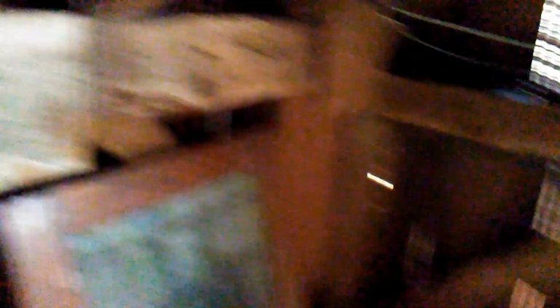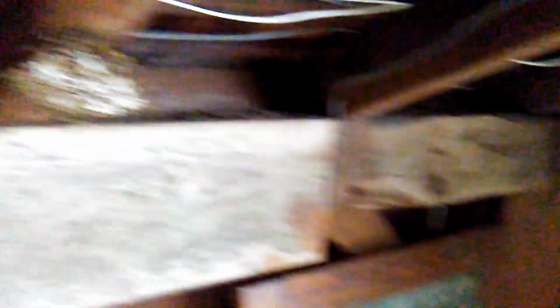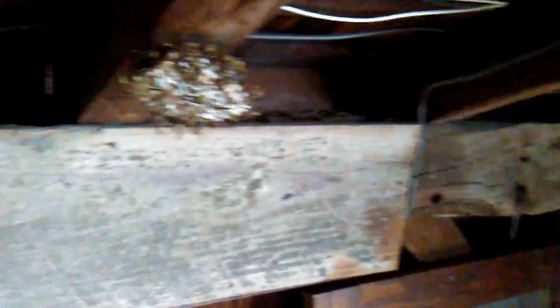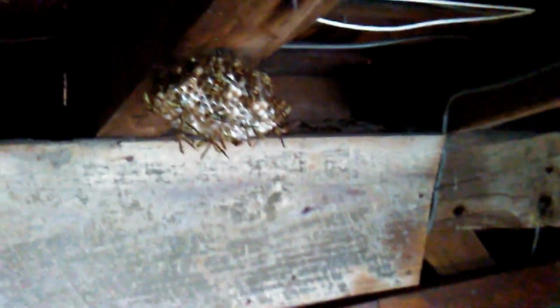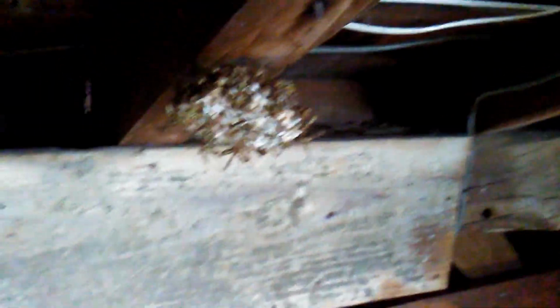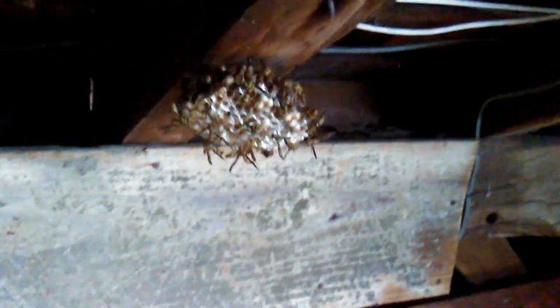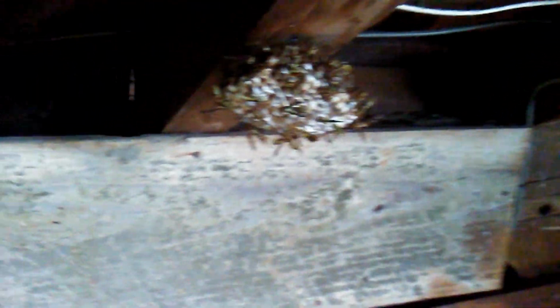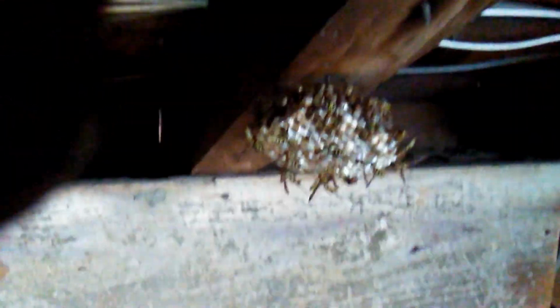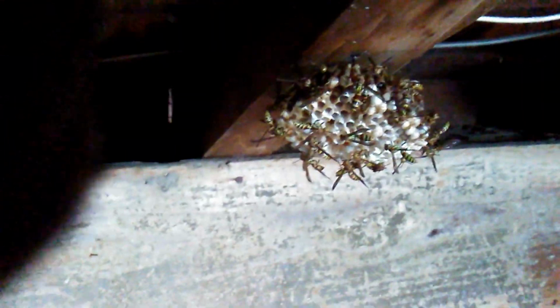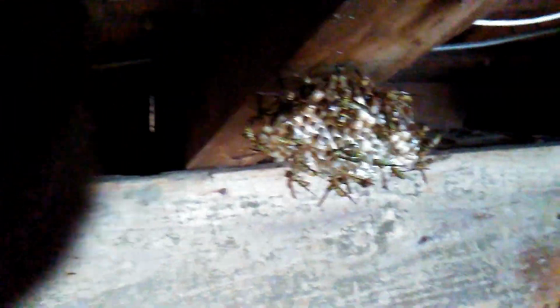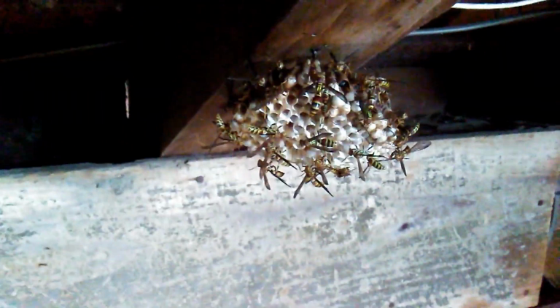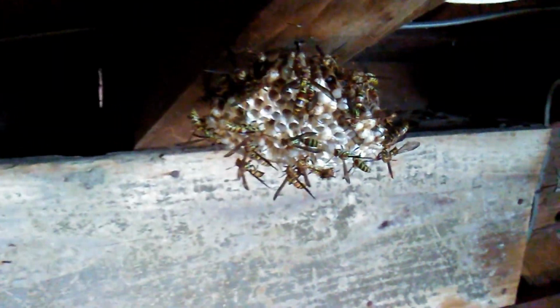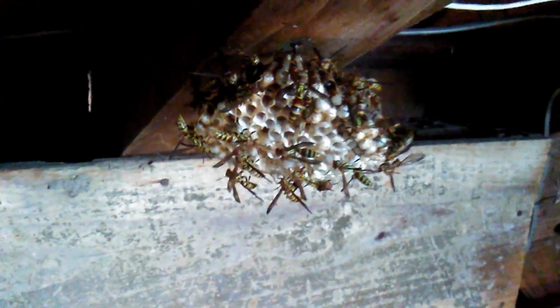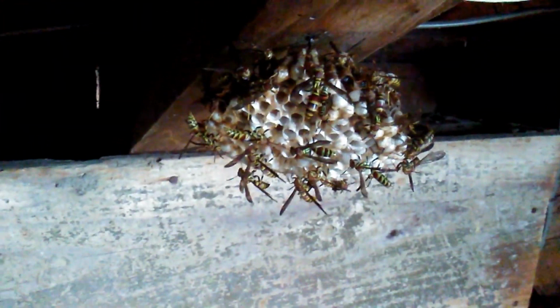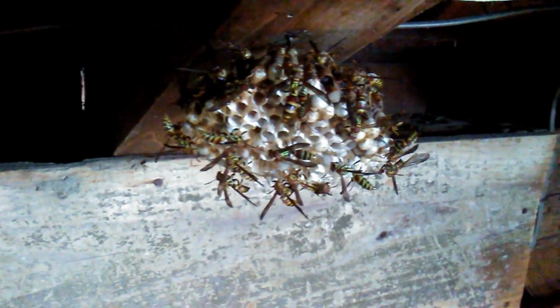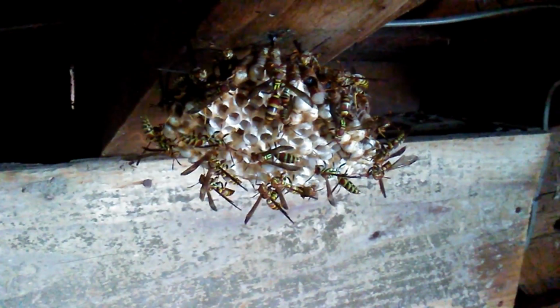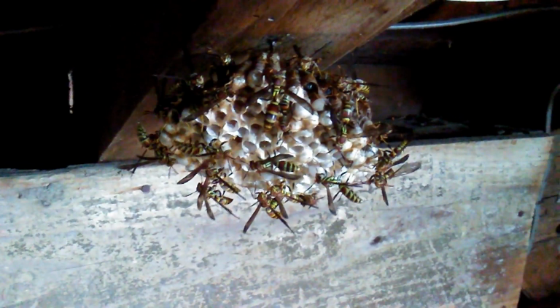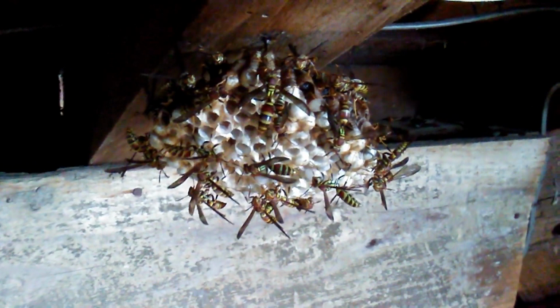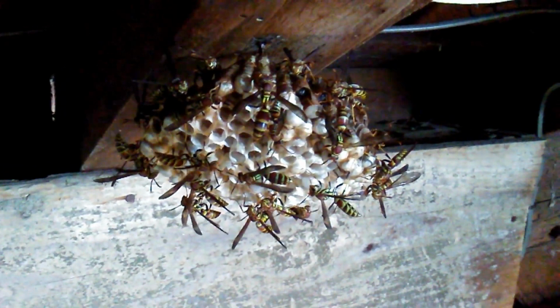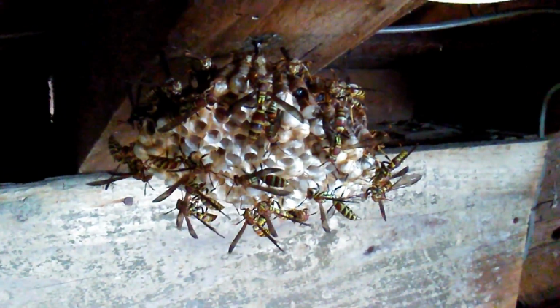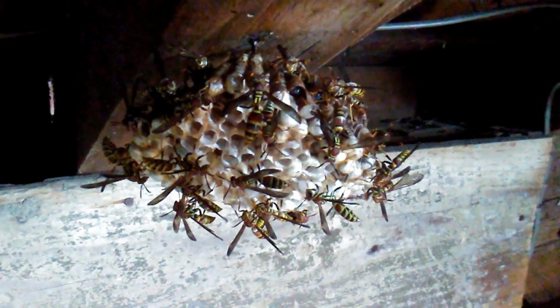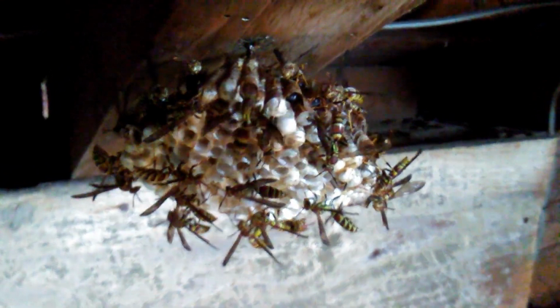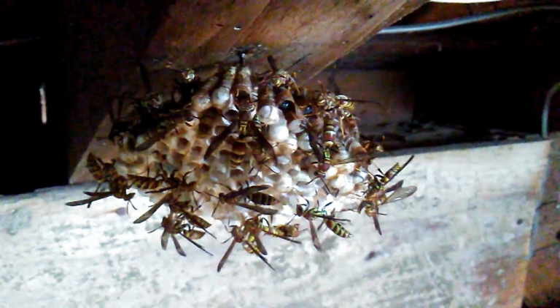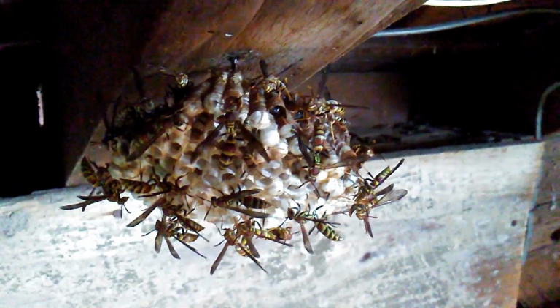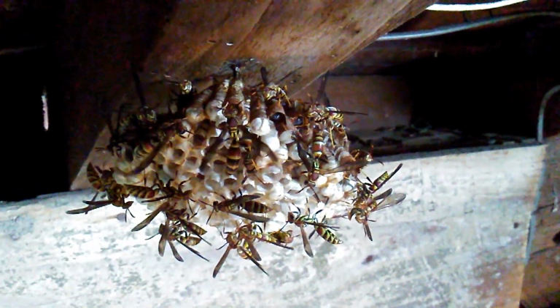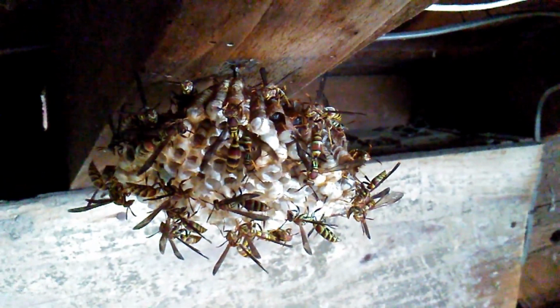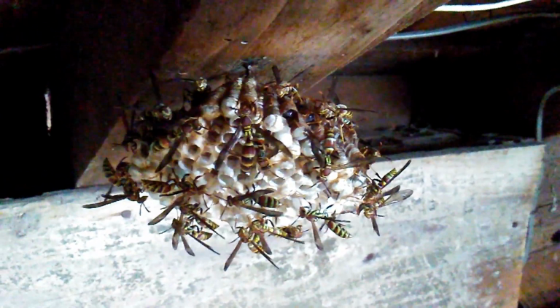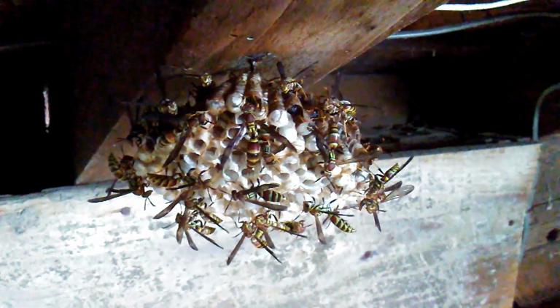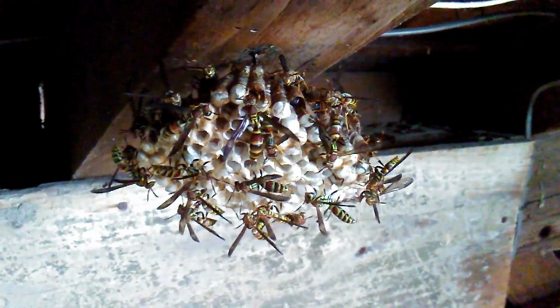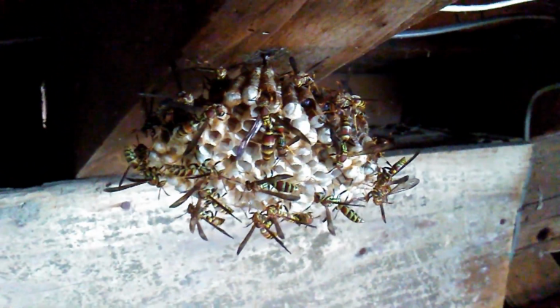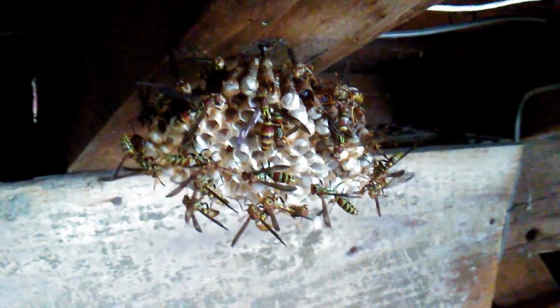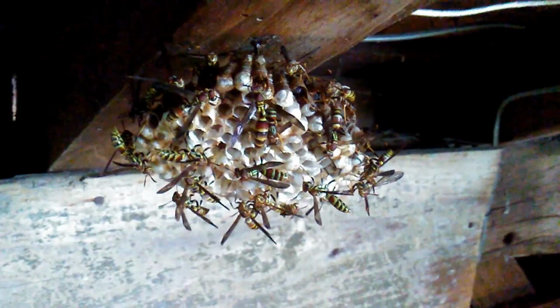I see these nests at the farmhouse too — they have a couple nests, but this was one of the main concerns. This is Polistes exclamans.